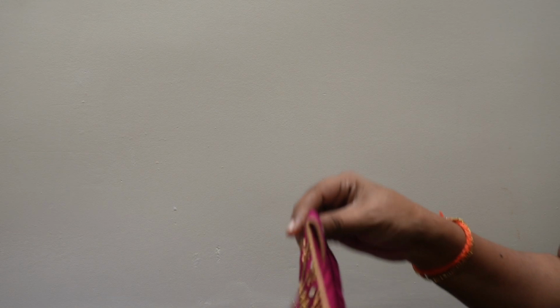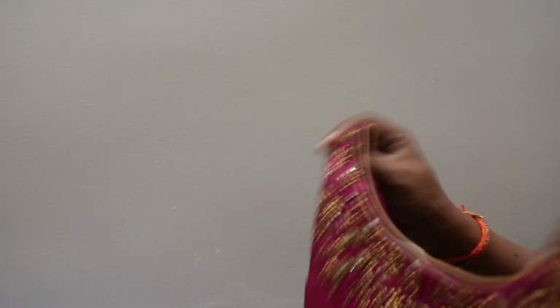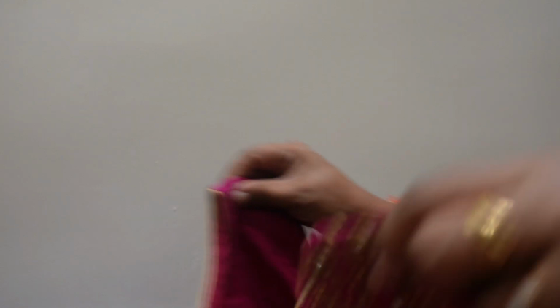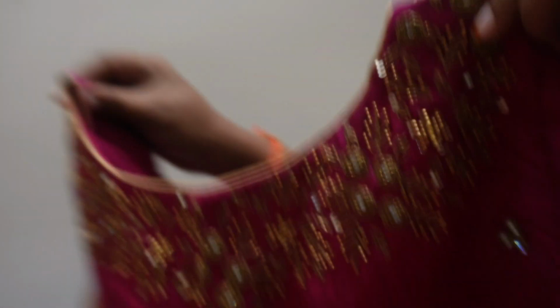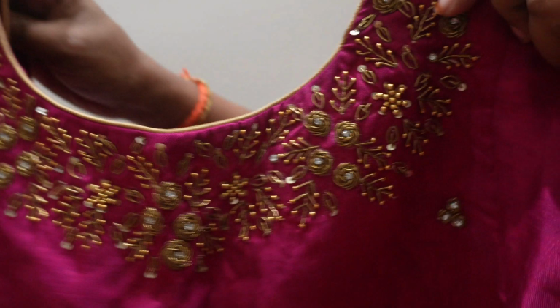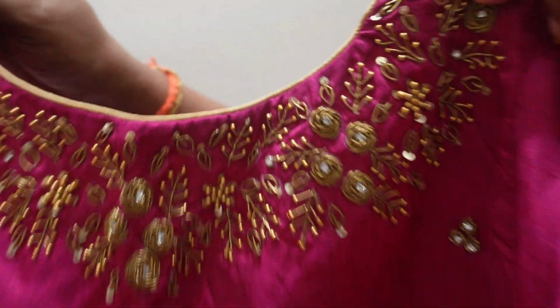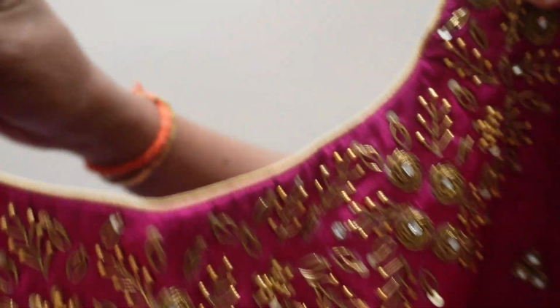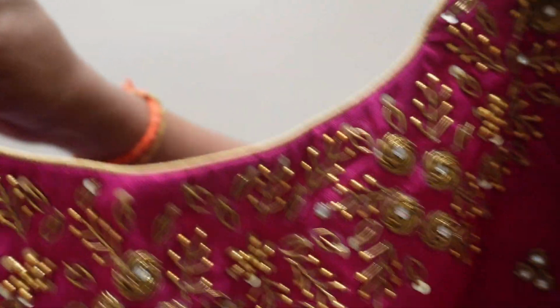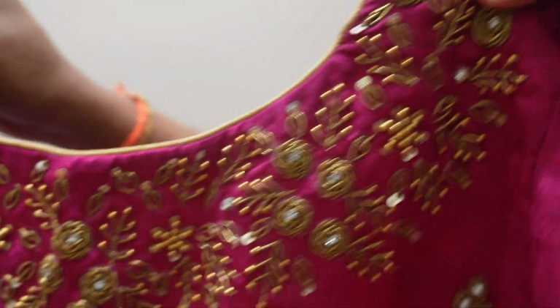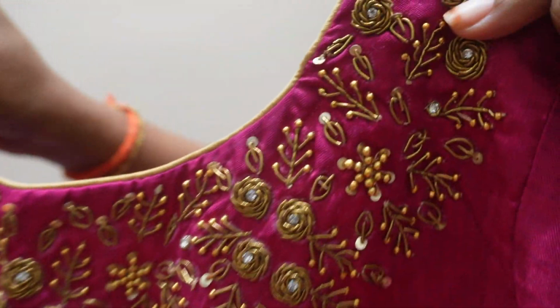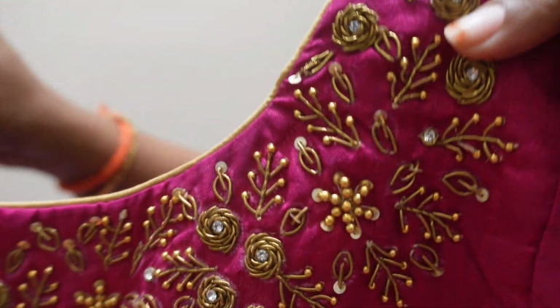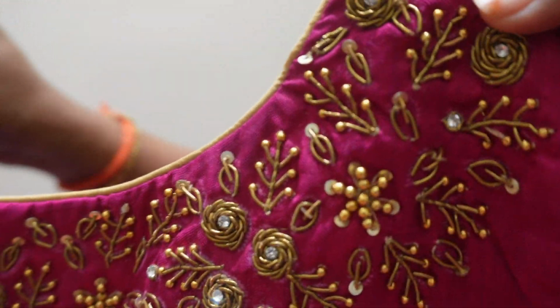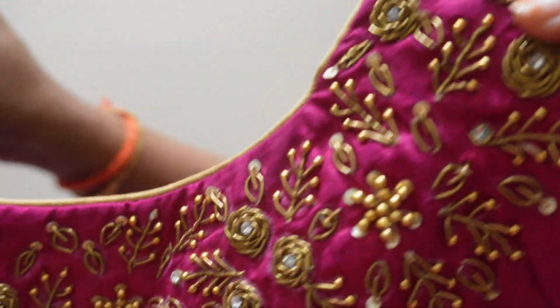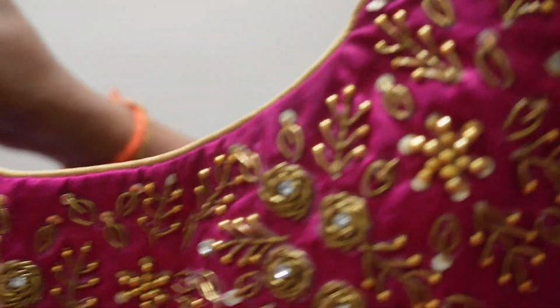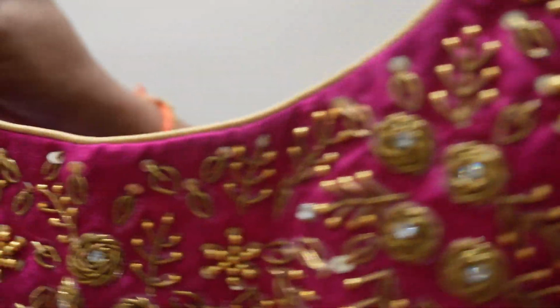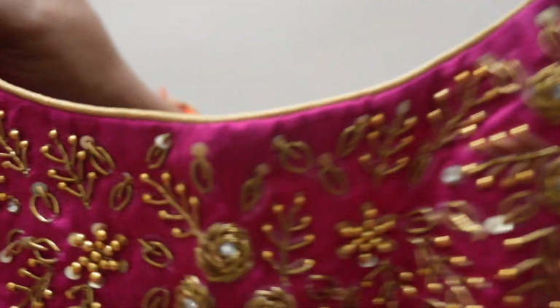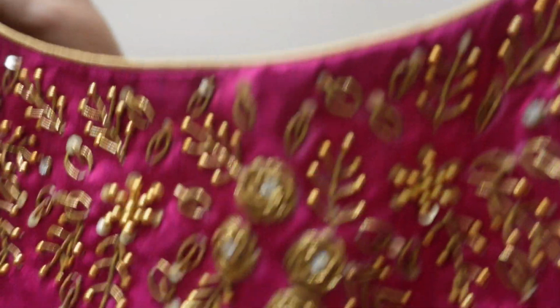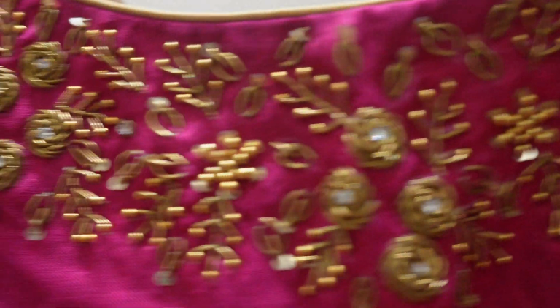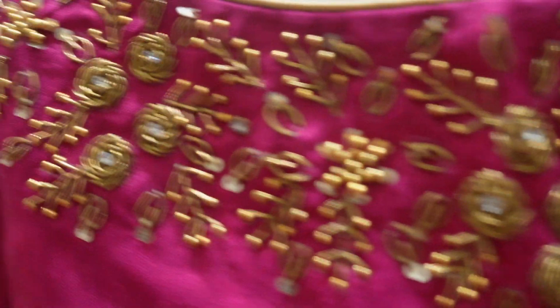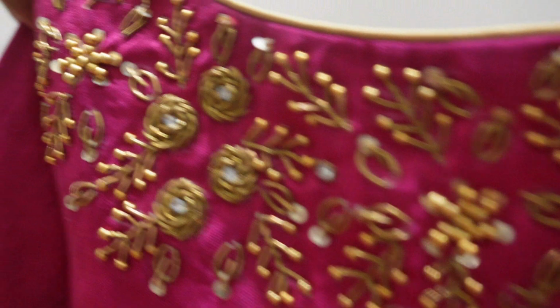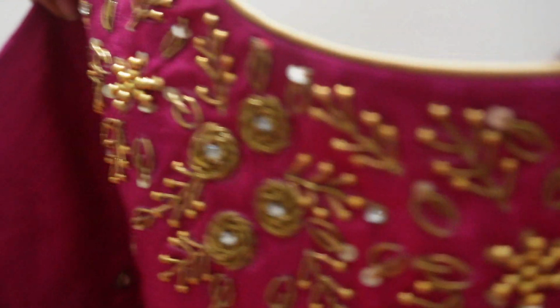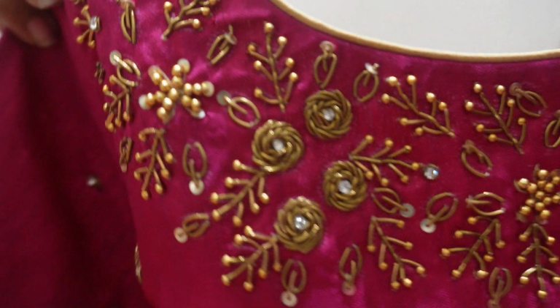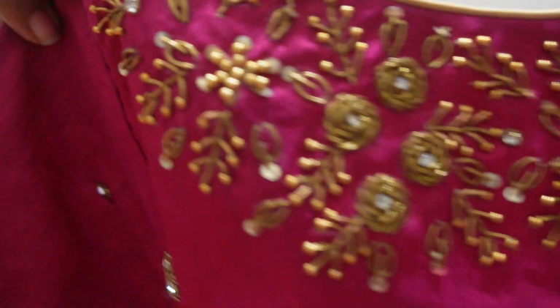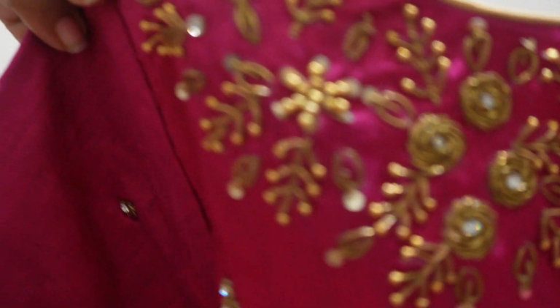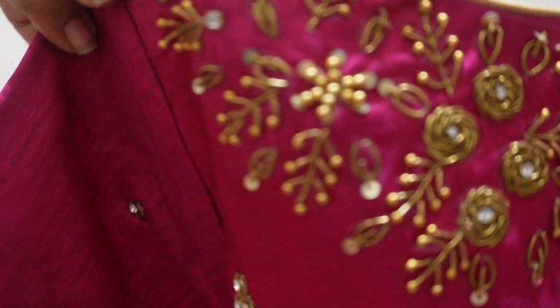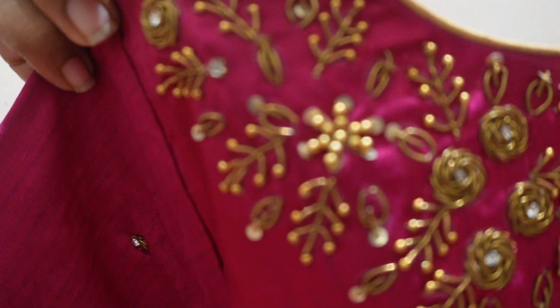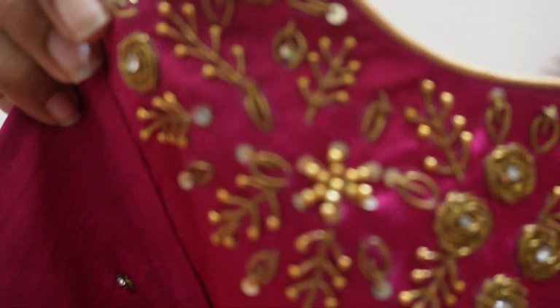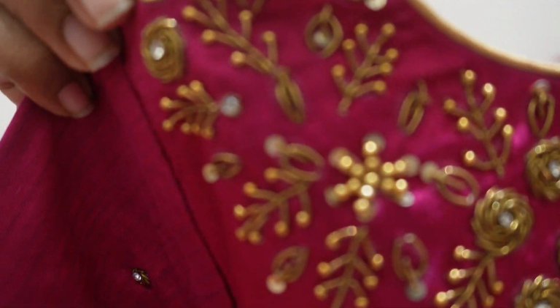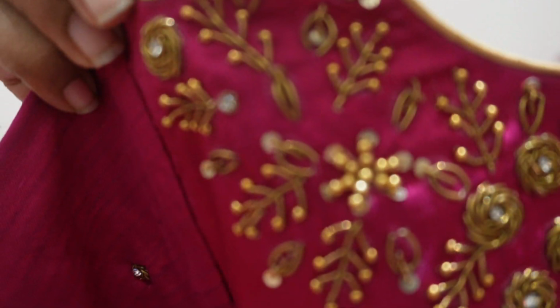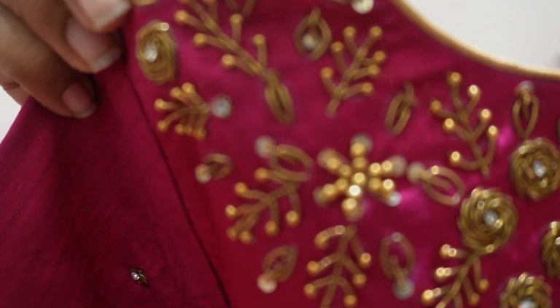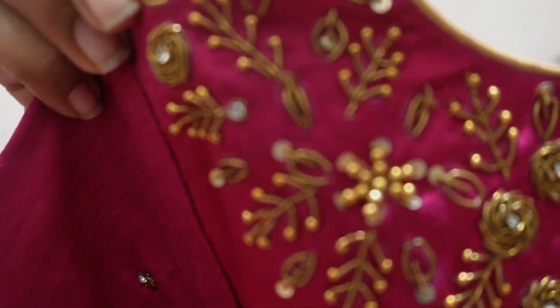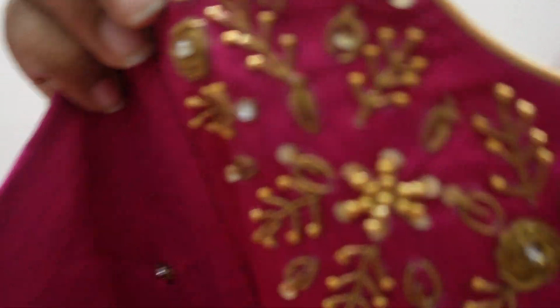The blouse is simple but different to try. This is the boat neck. It is a little bit in the face.